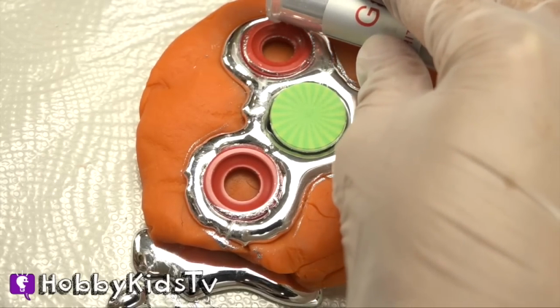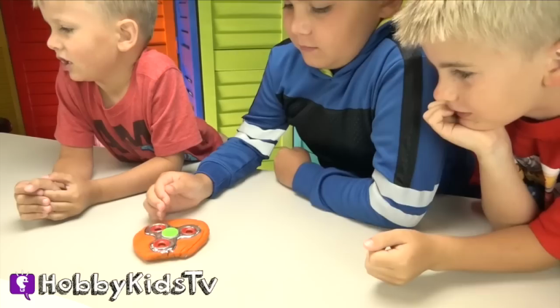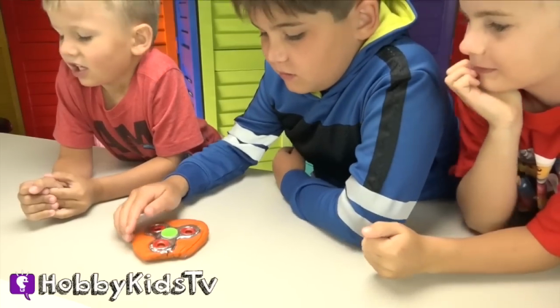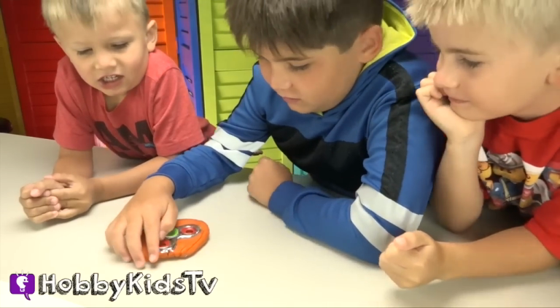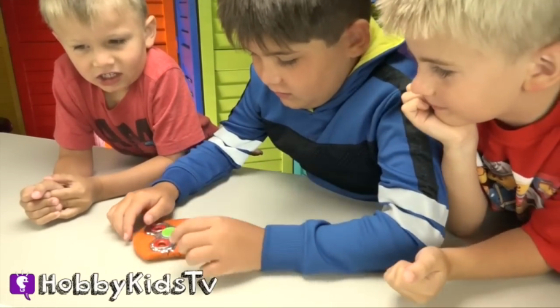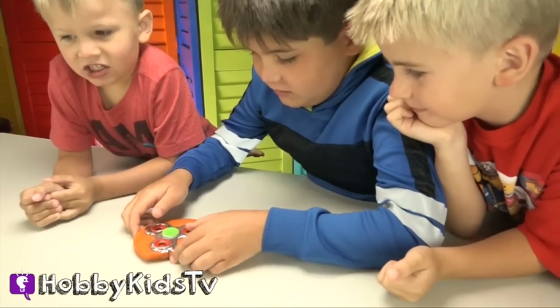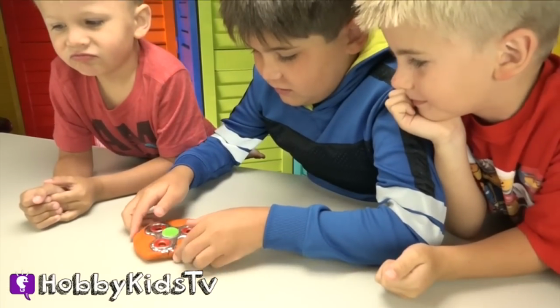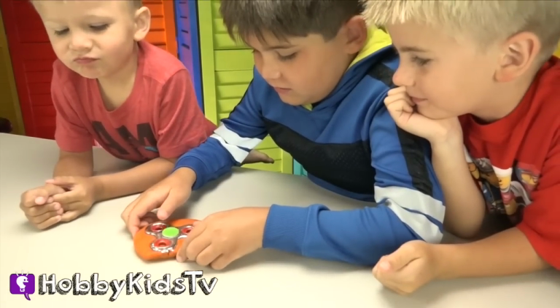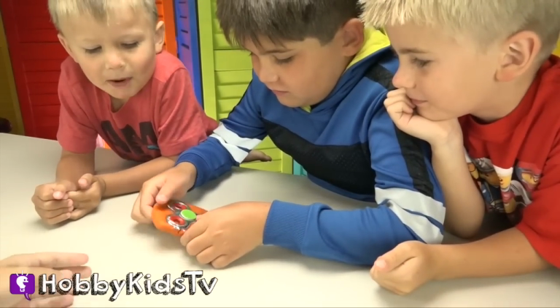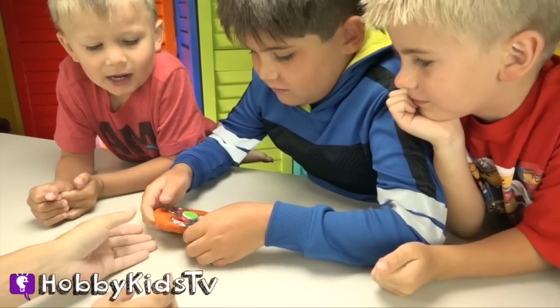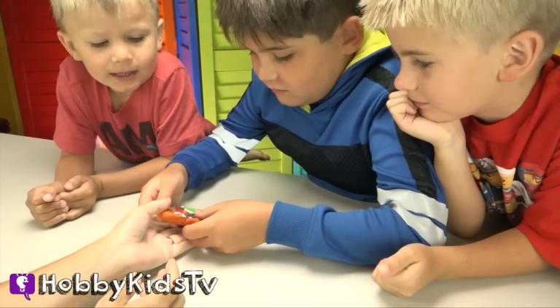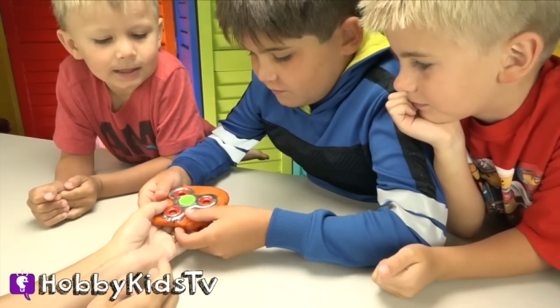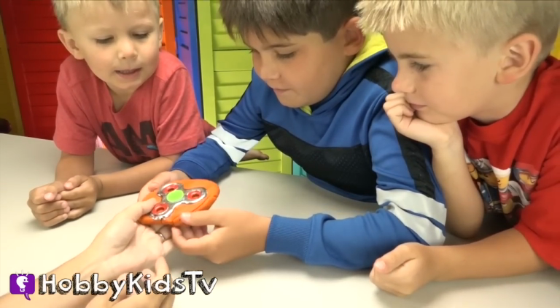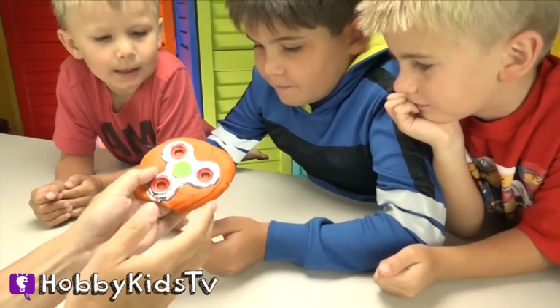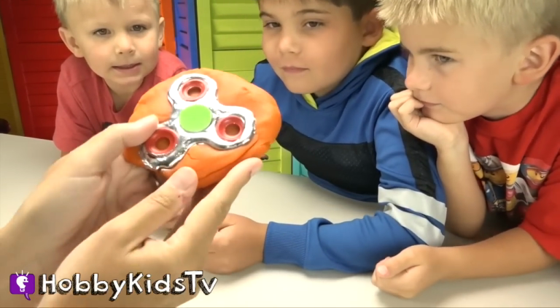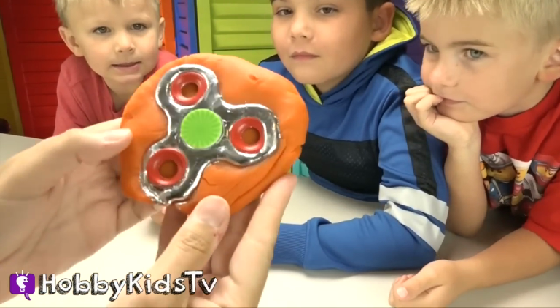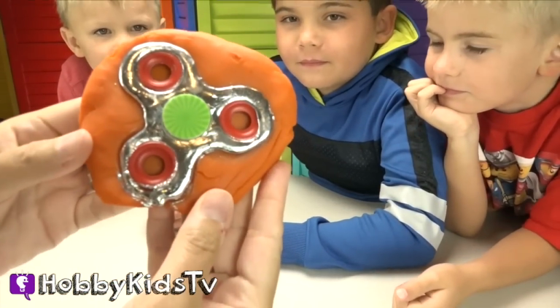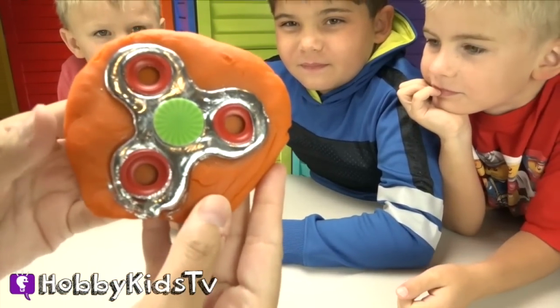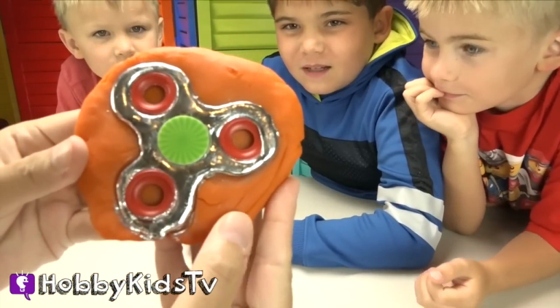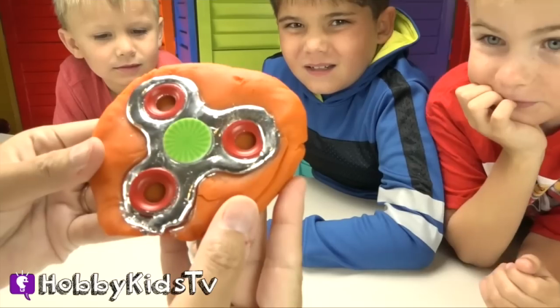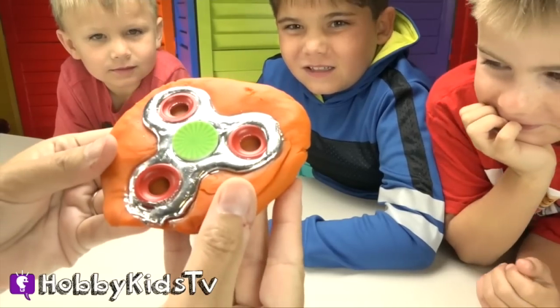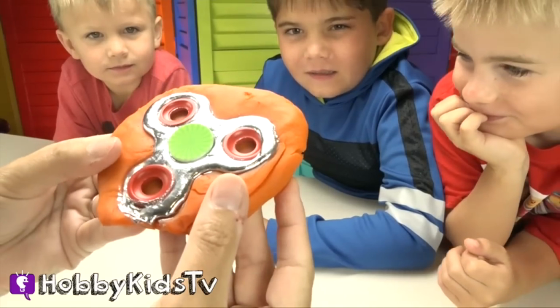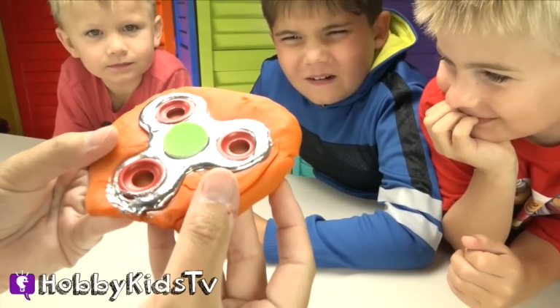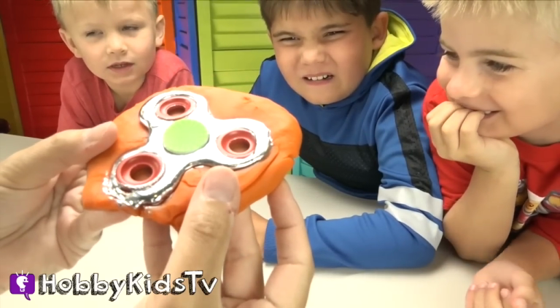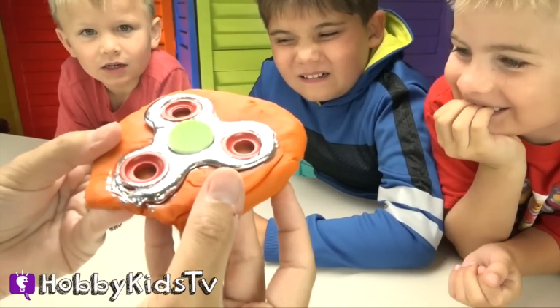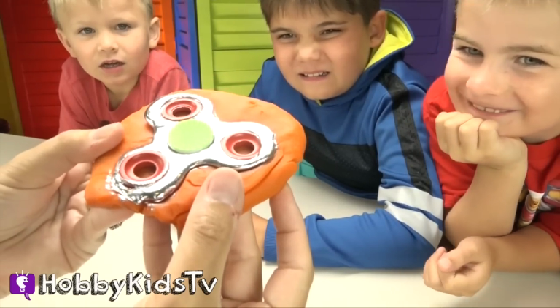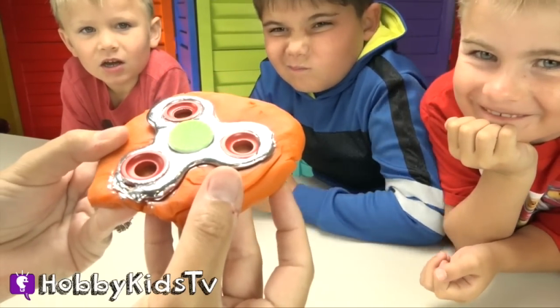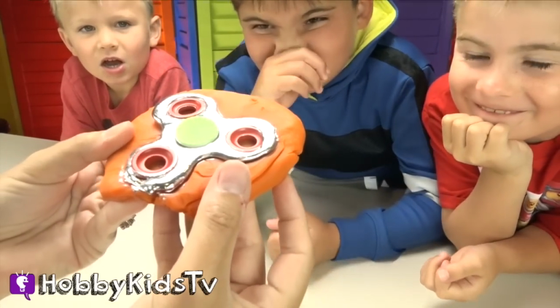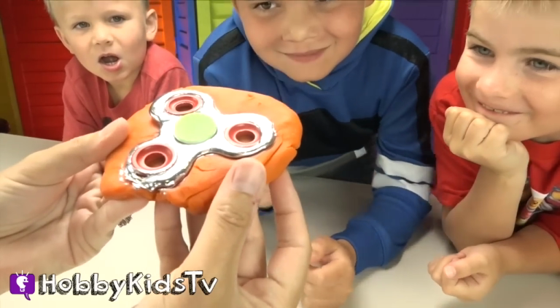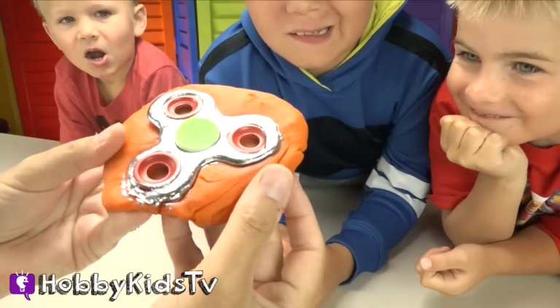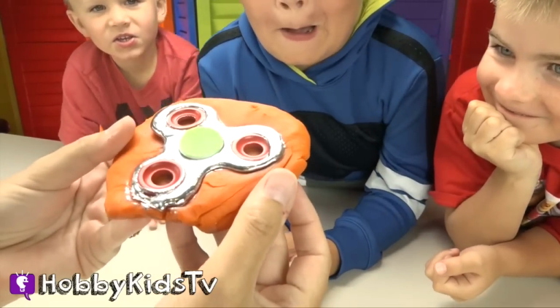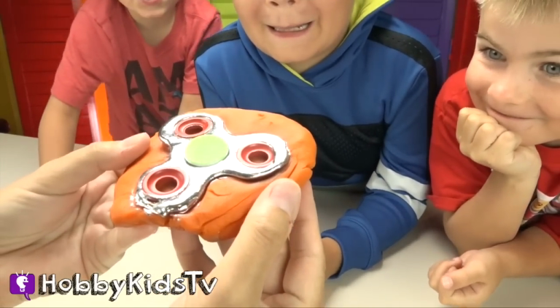It's now cooled and hardened. So it hardened in the Play-Doh, and you guys are ready to see it come out. You ready? Yeah.